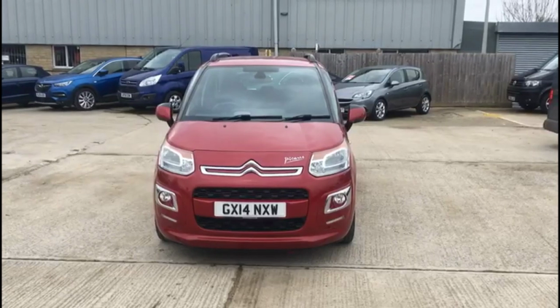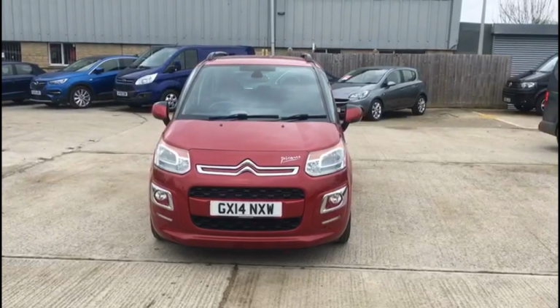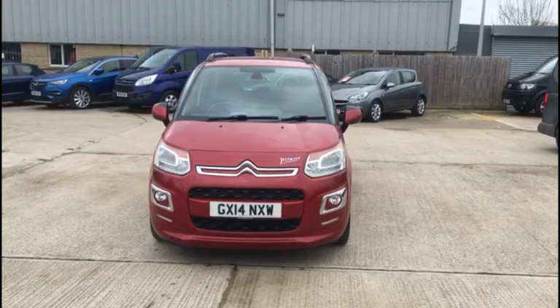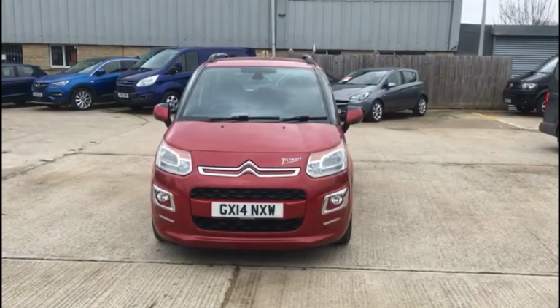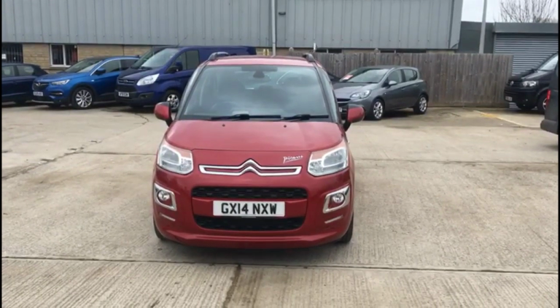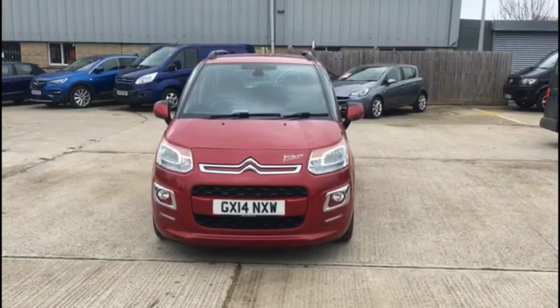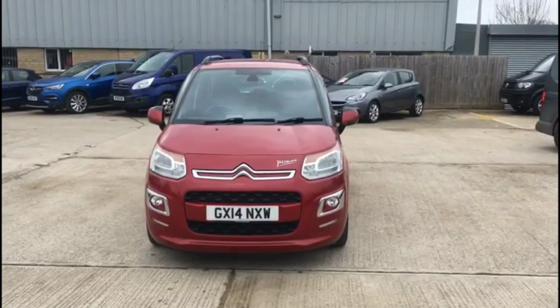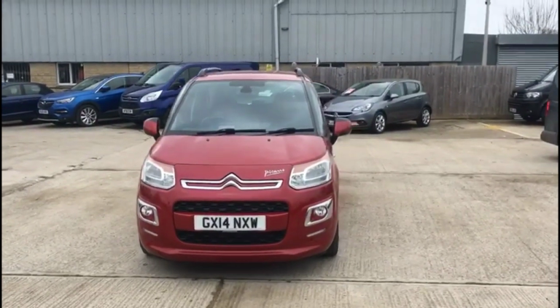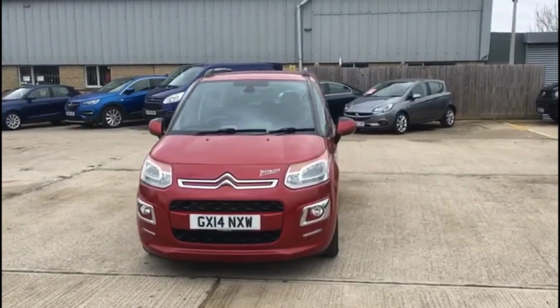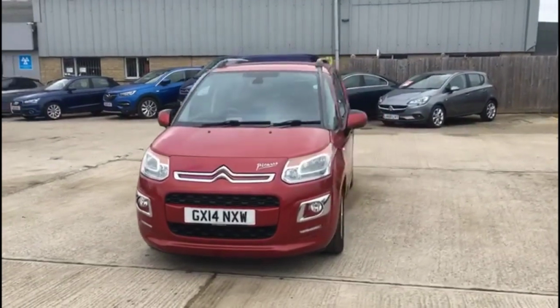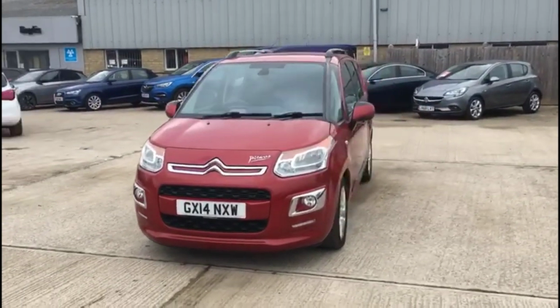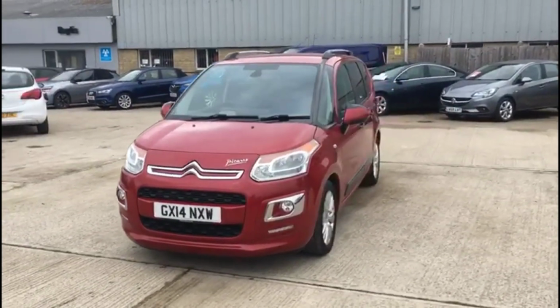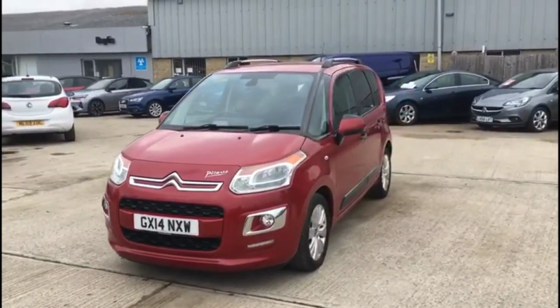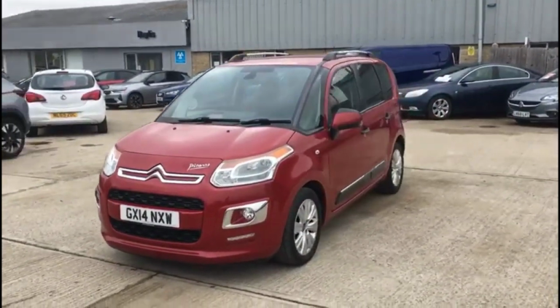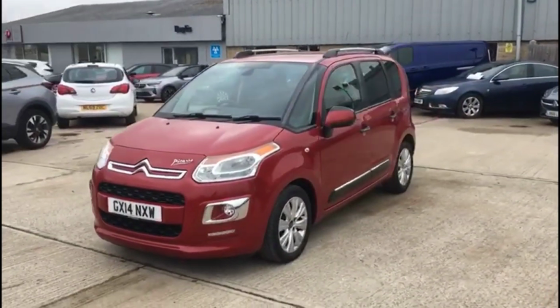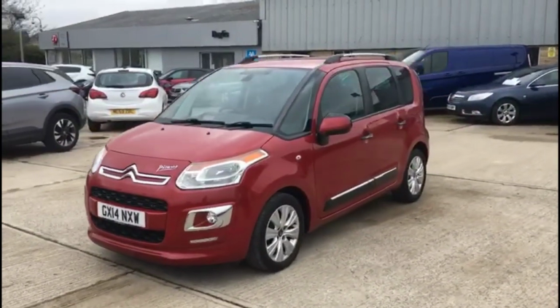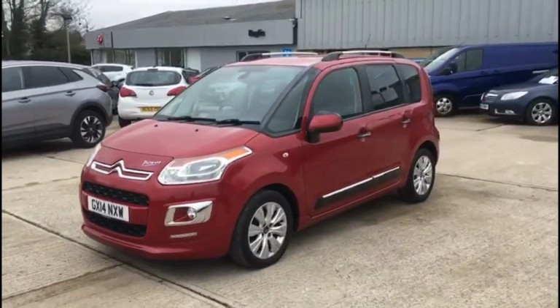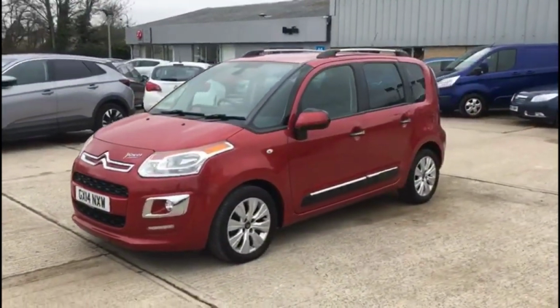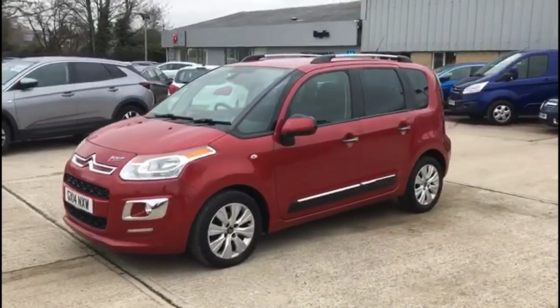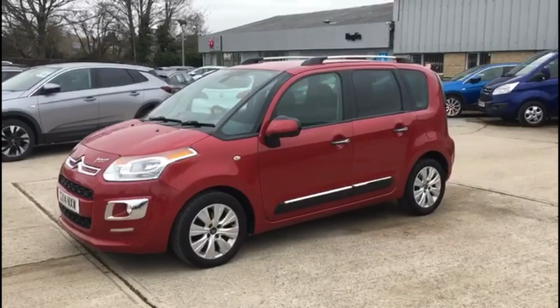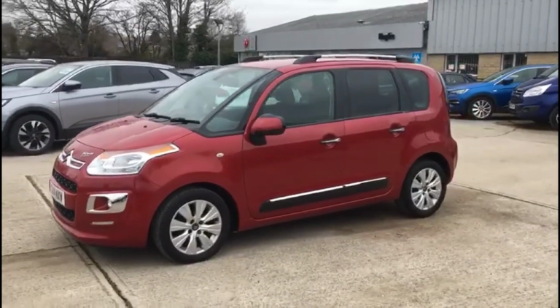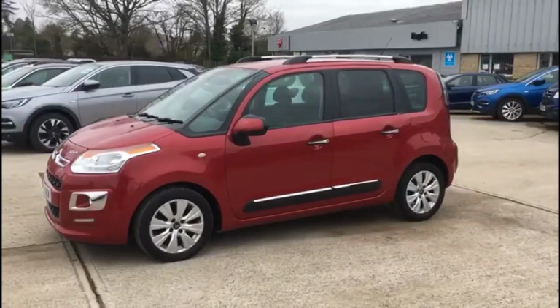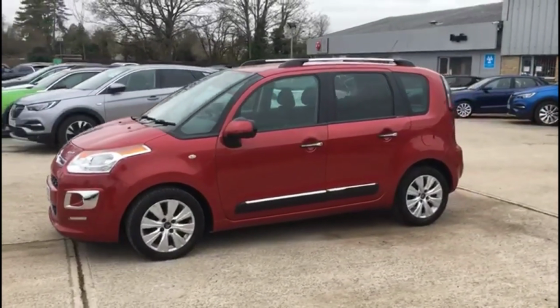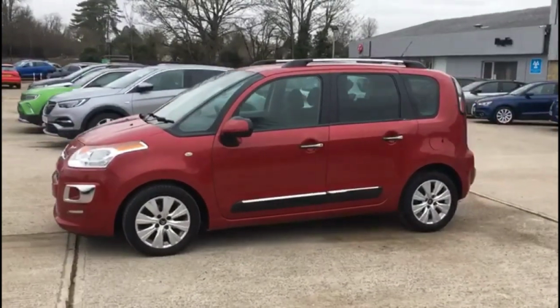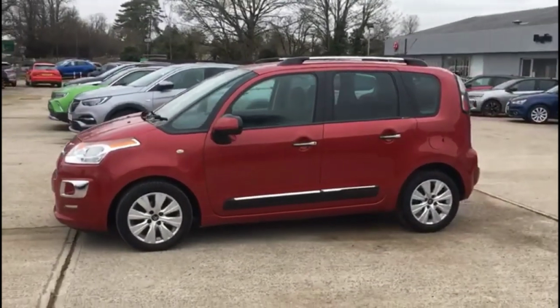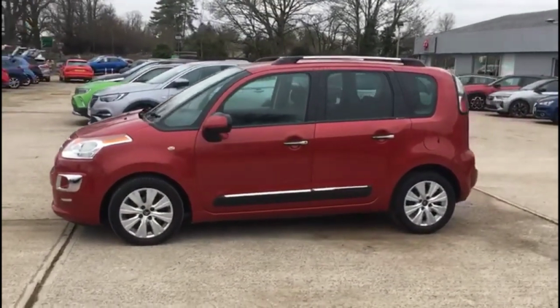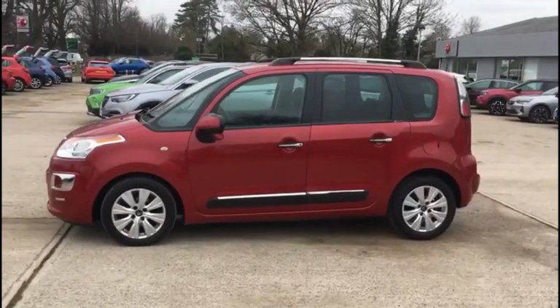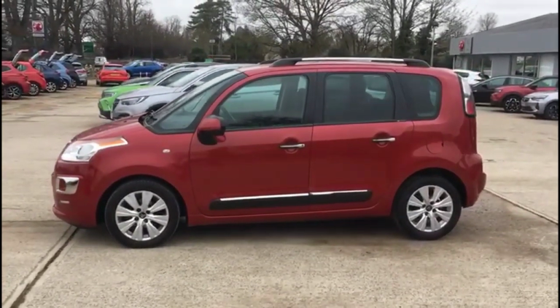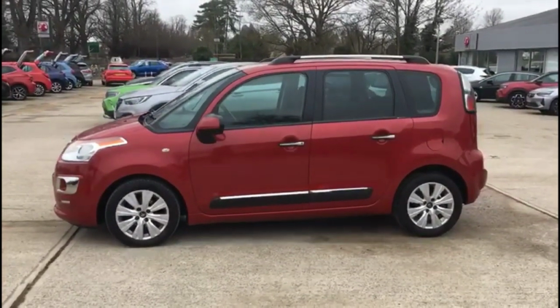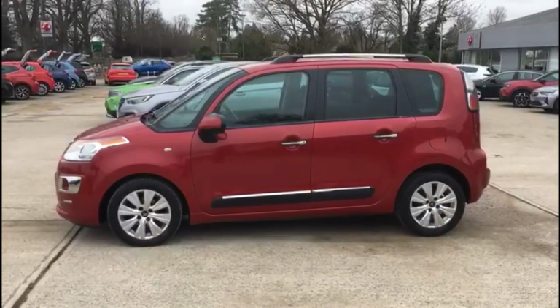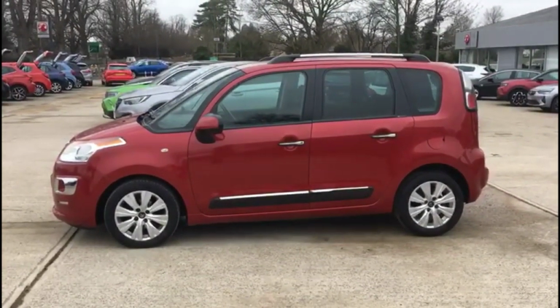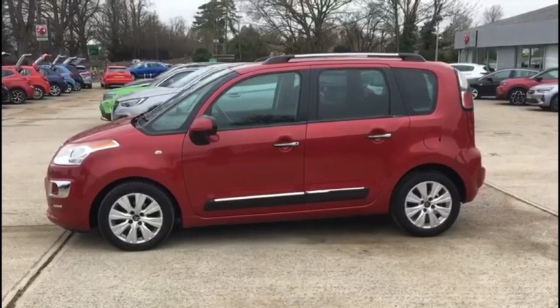Hello and welcome to Bayless Vauxhall. Today we're viewing a Citroën C3 Picasso 1.6 diesel exclusive. This vehicle has covered 45,693 miles and is finished in red. It also comes with a Bayless warranty with the option to extend it to up to 36 months.